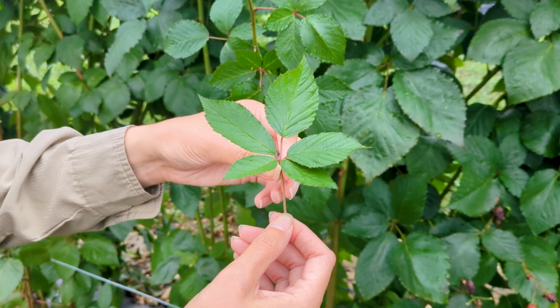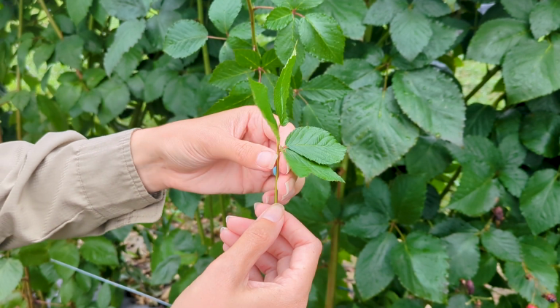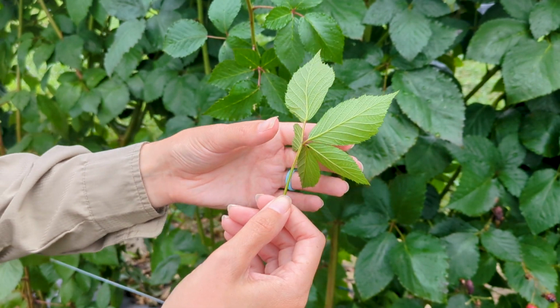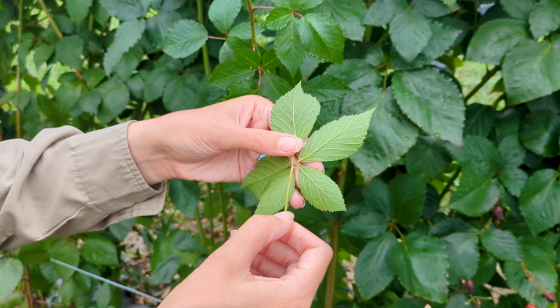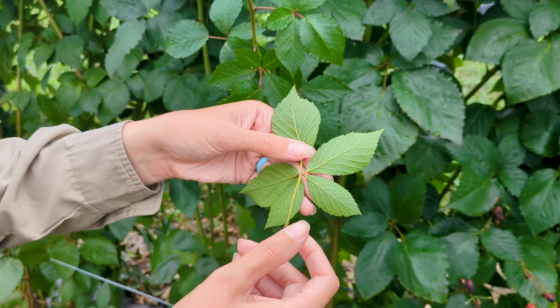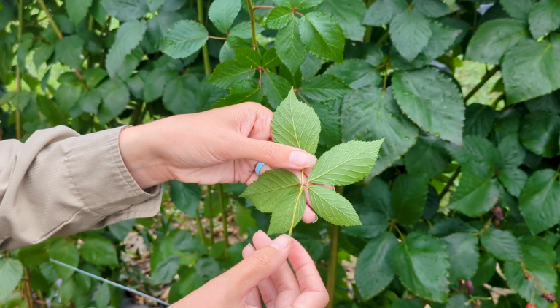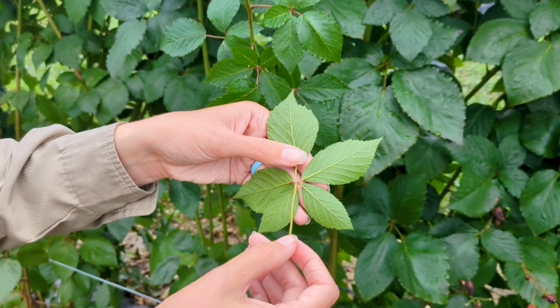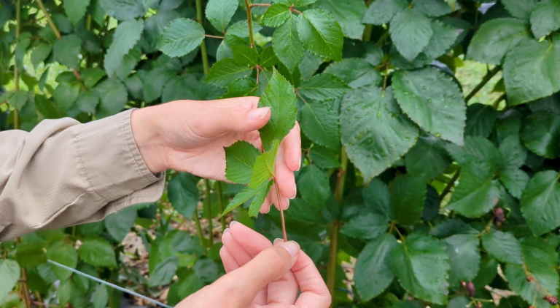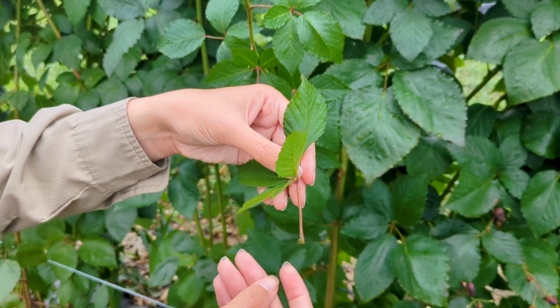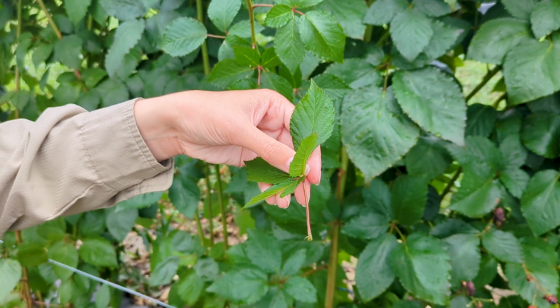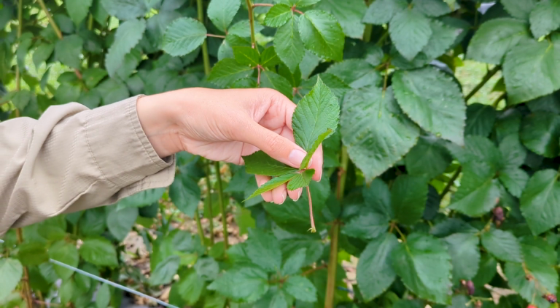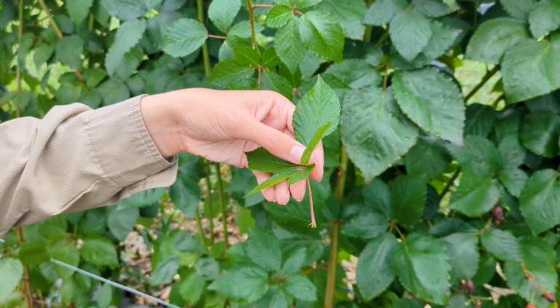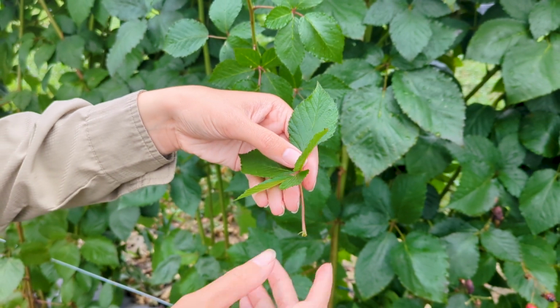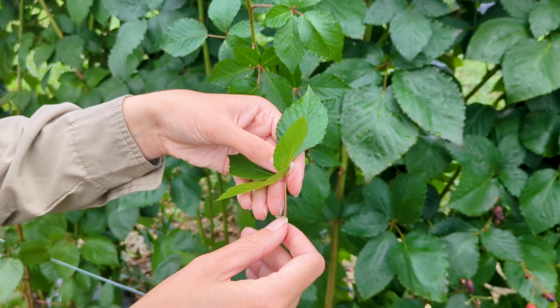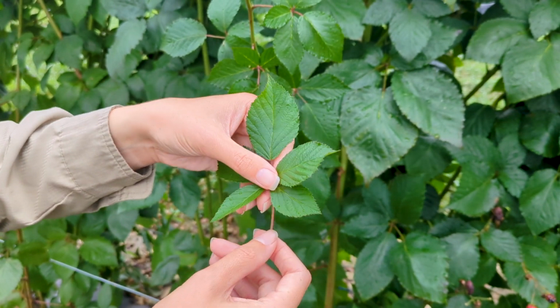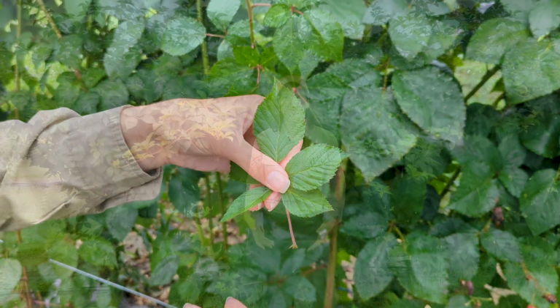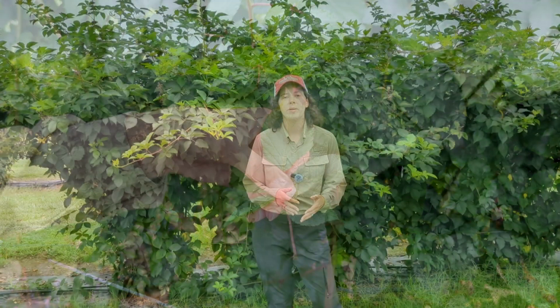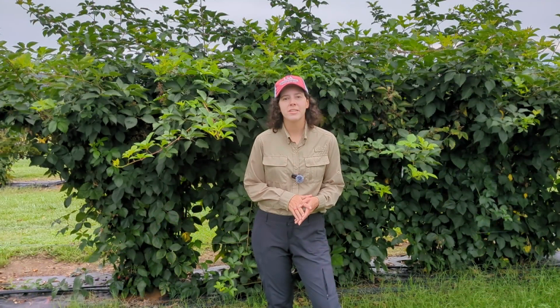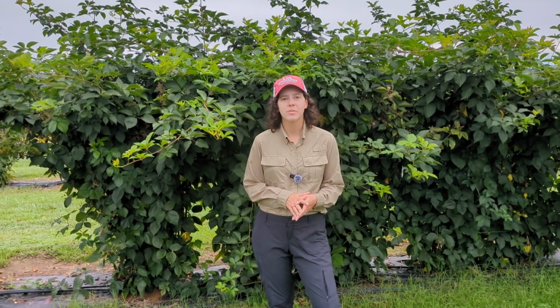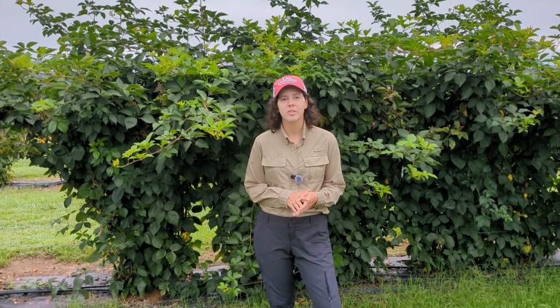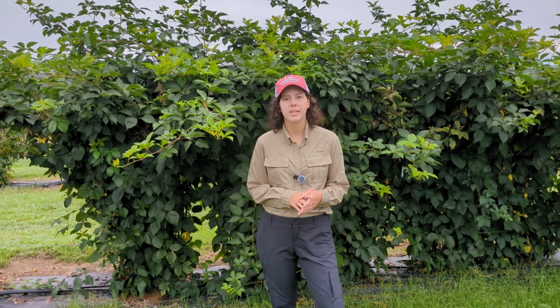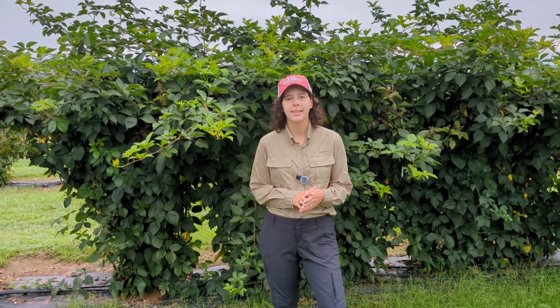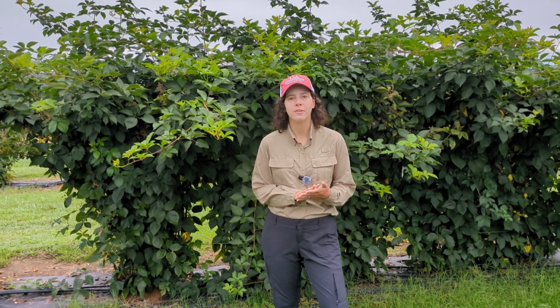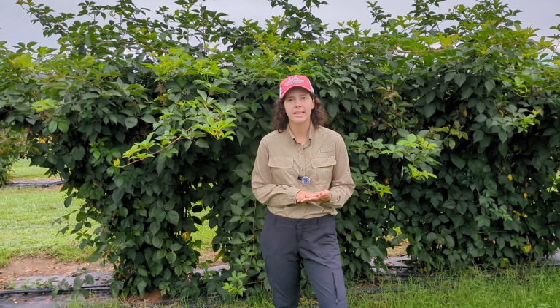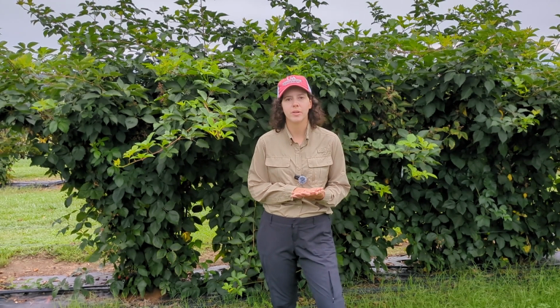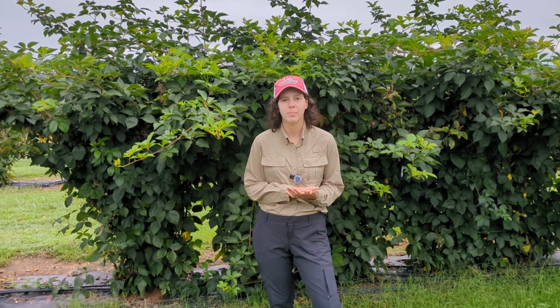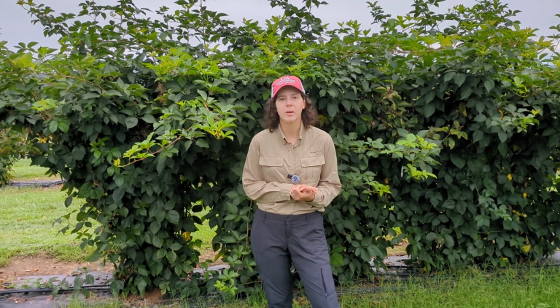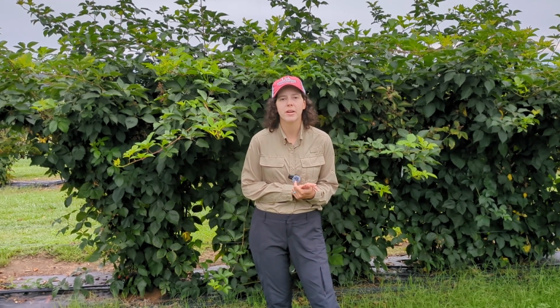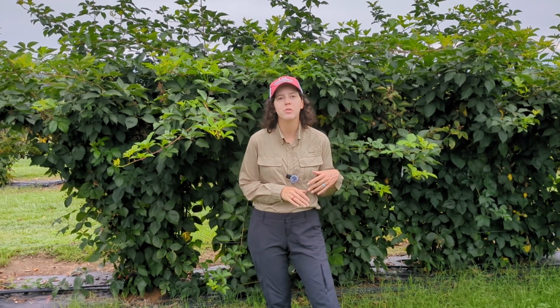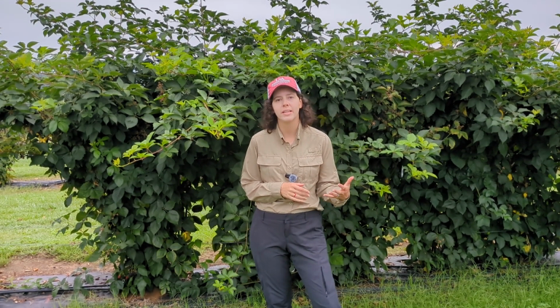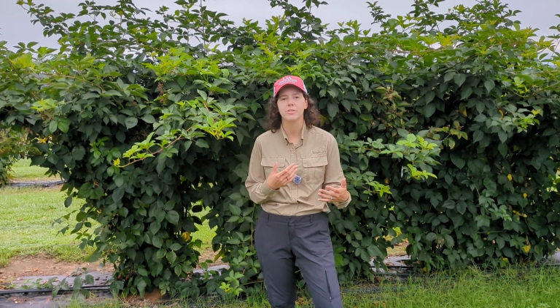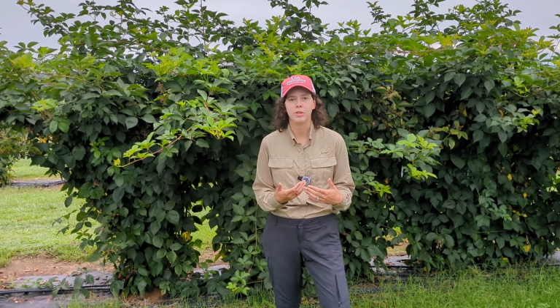Leaves do not need to be washed and should be immediately placed in a paper bag to store, not plastic. When we collect our samples, we want to make sure we're taking at least 50 leaves per sample. Remember, it's better to have too many leaves than too few.